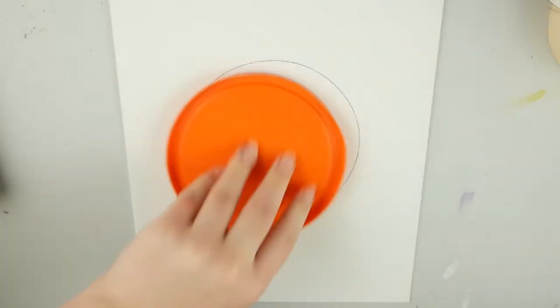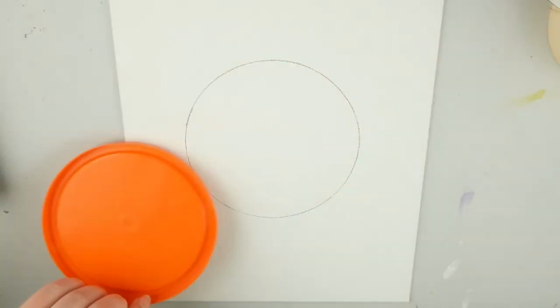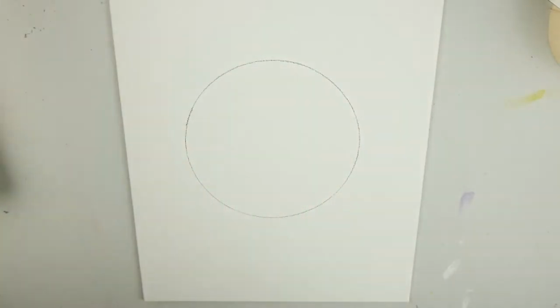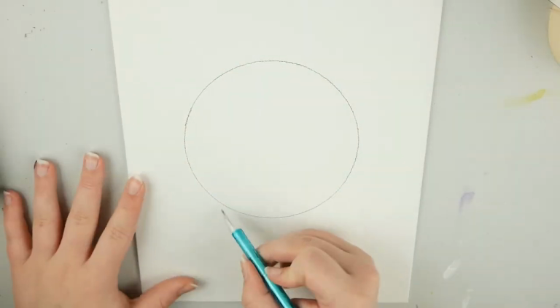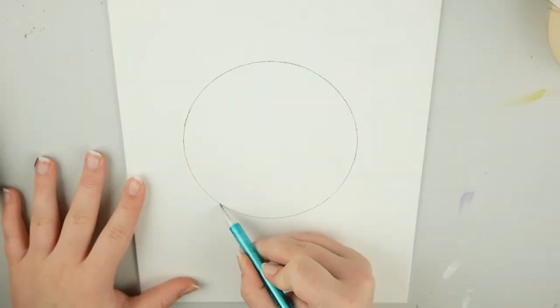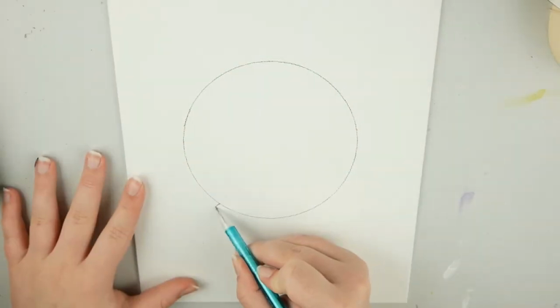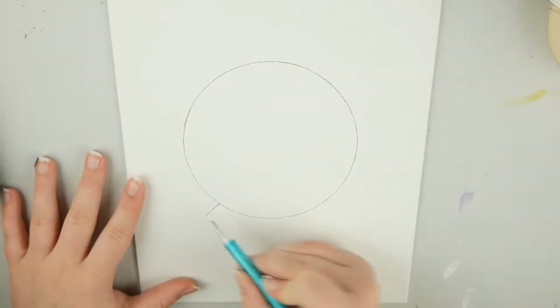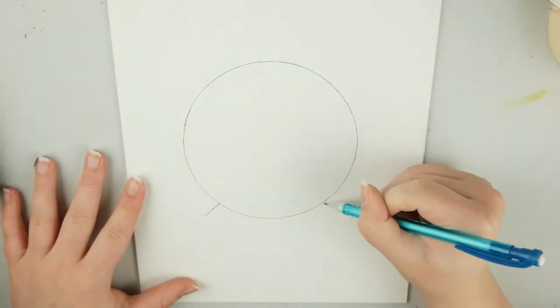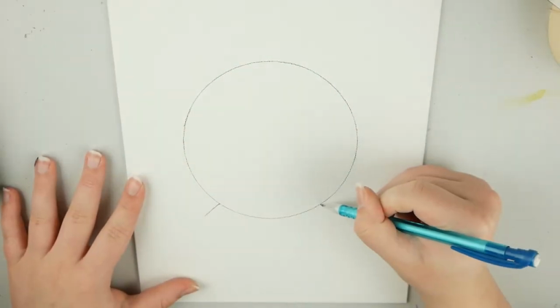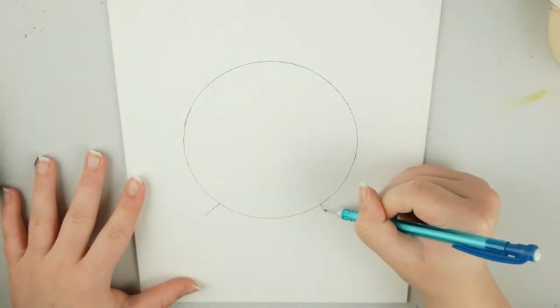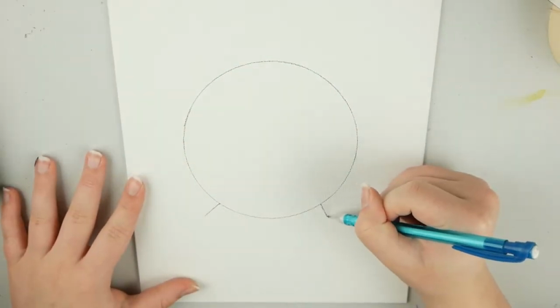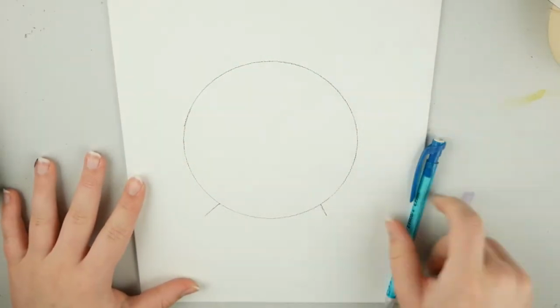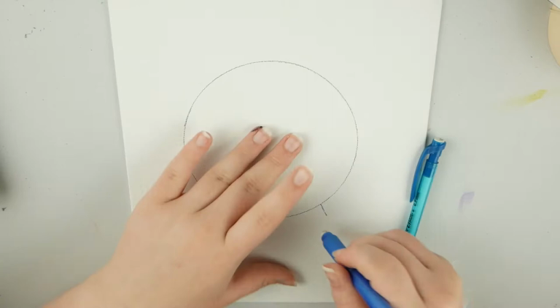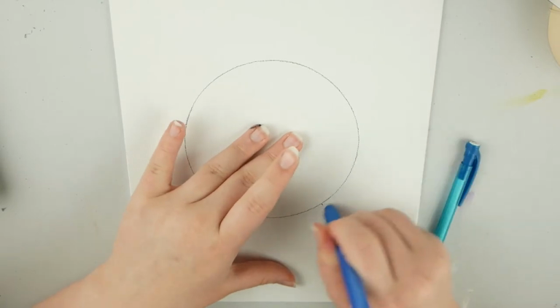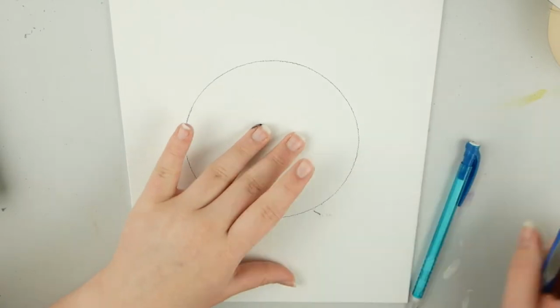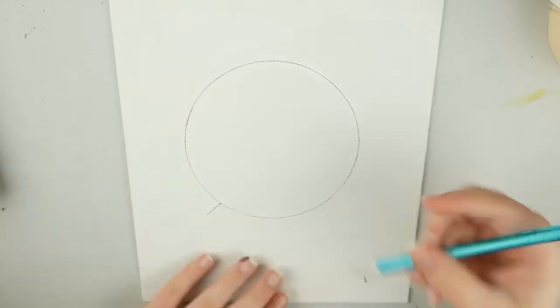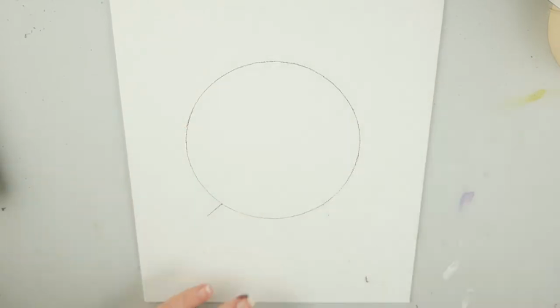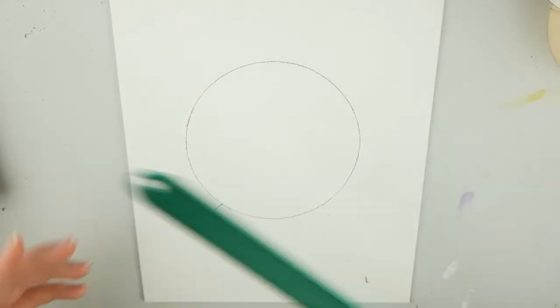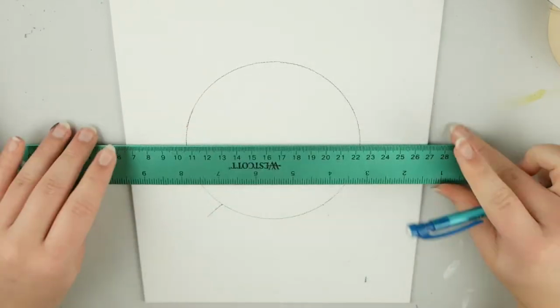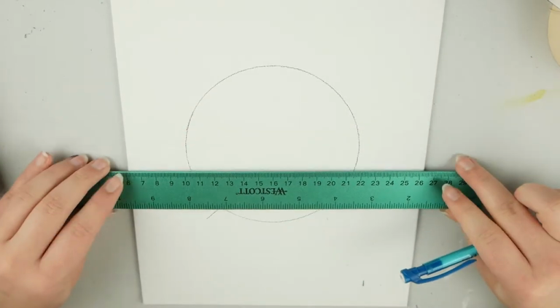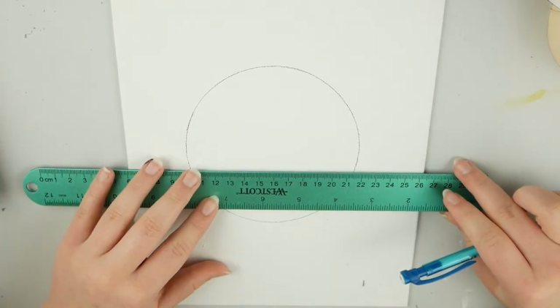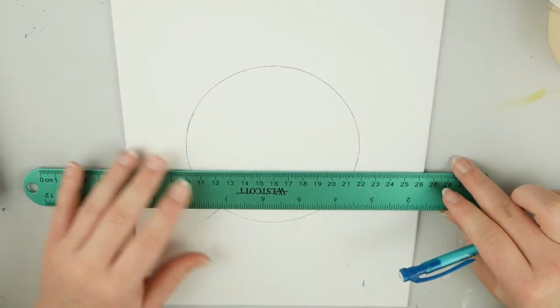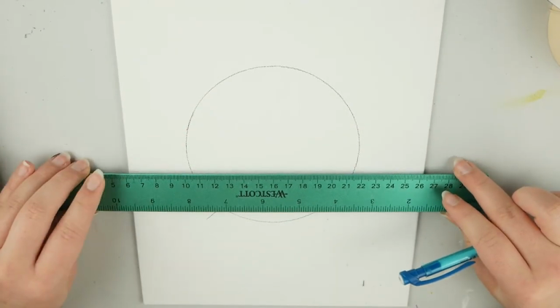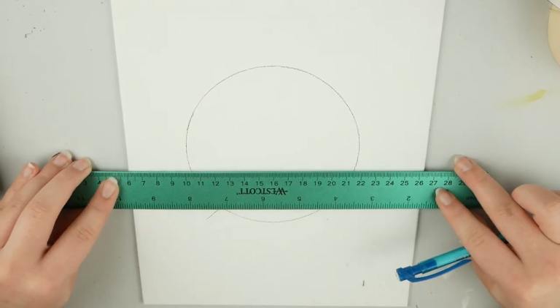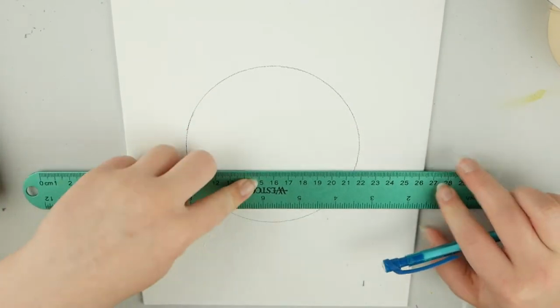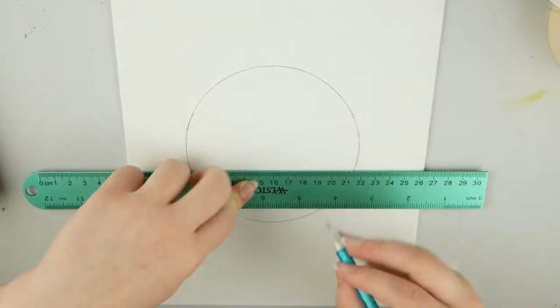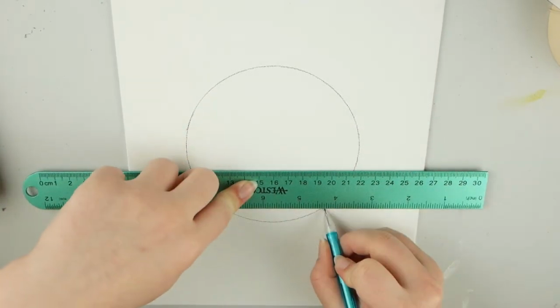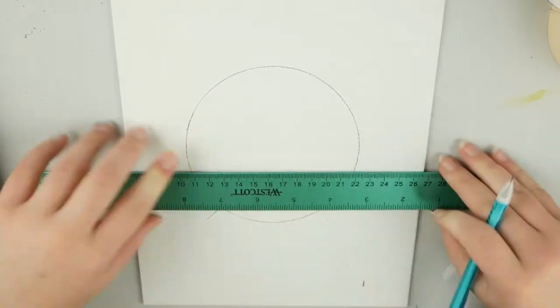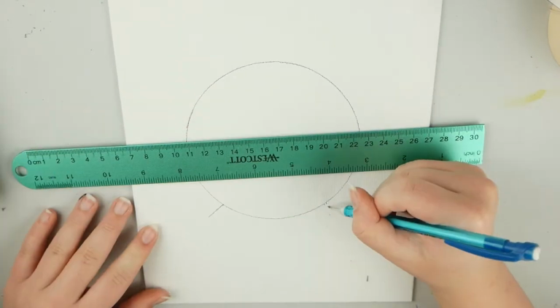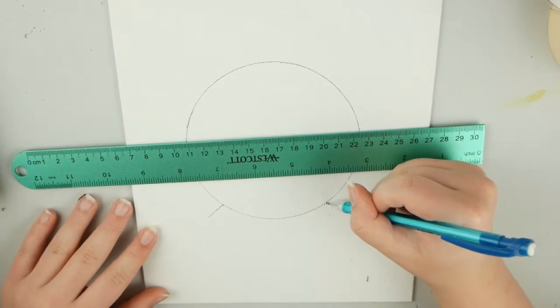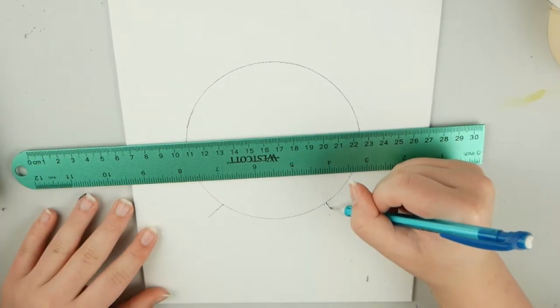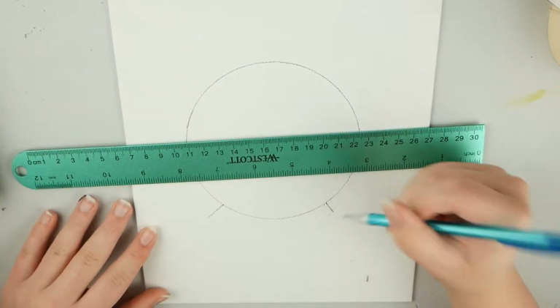The very first thing I did was just trace a lid to create the circle, and now I'm drawing the little base or stand for the crystal ball.